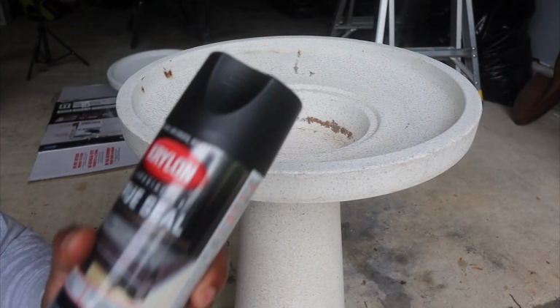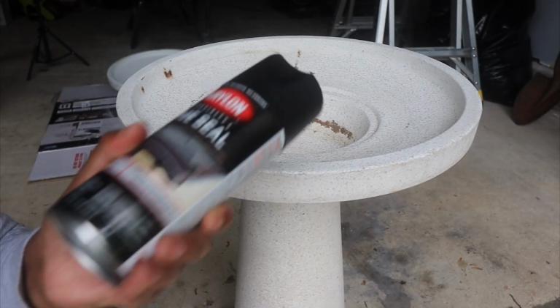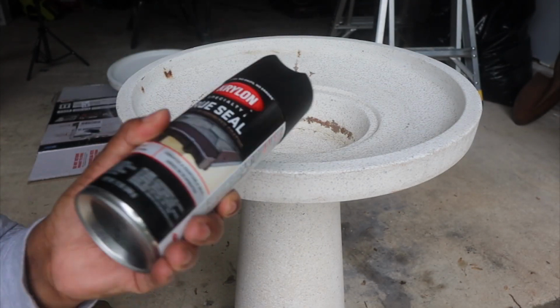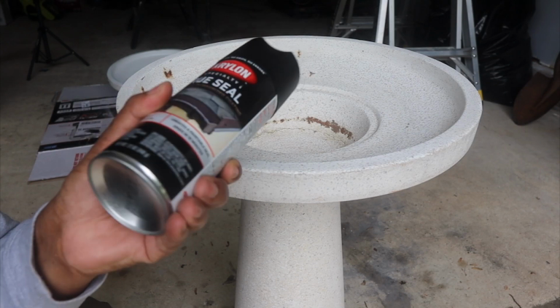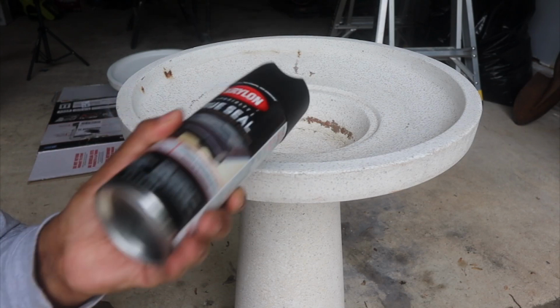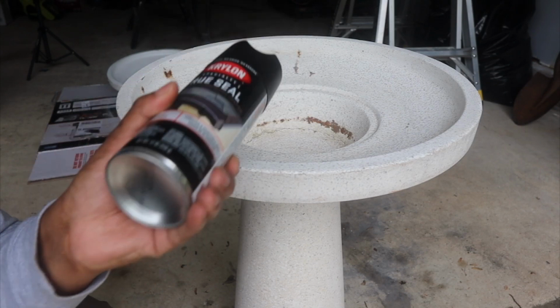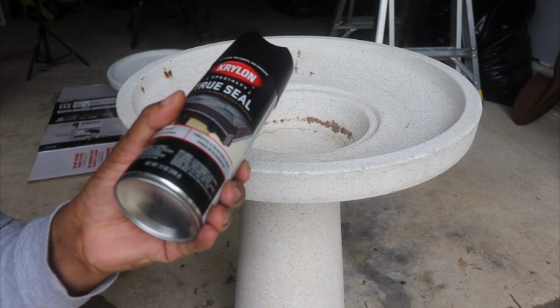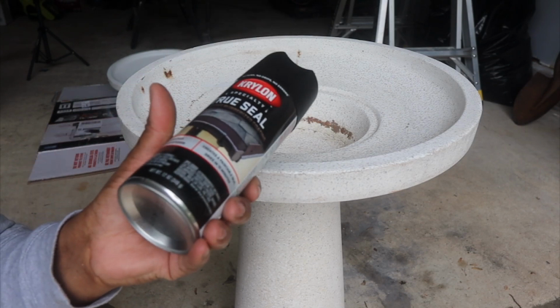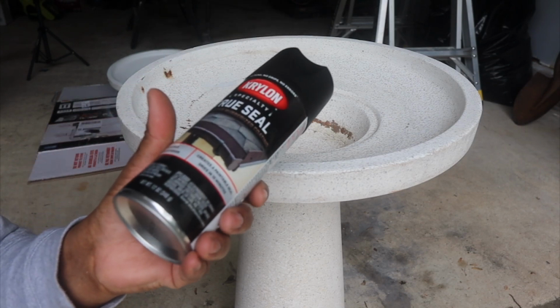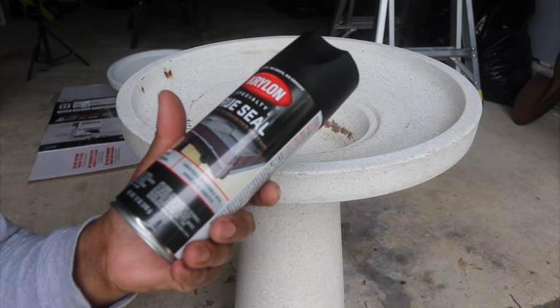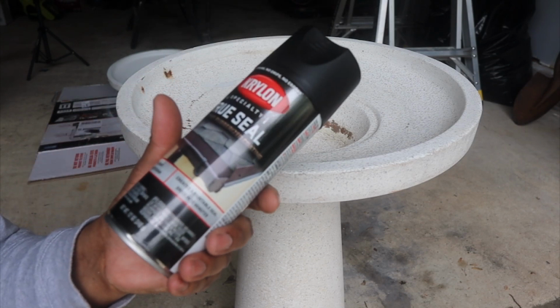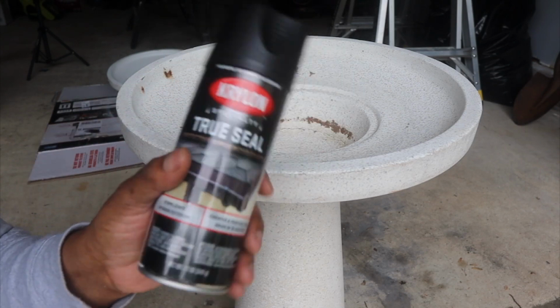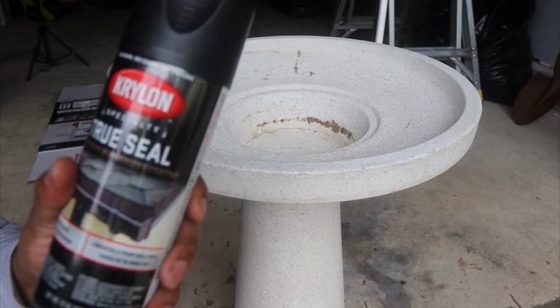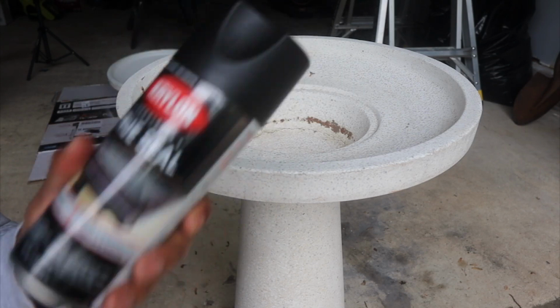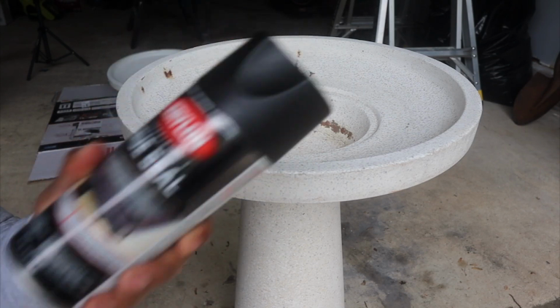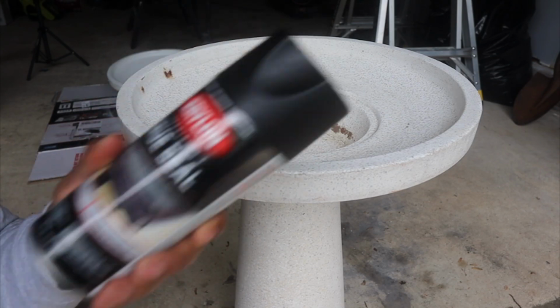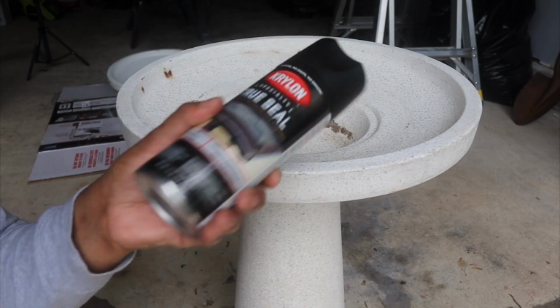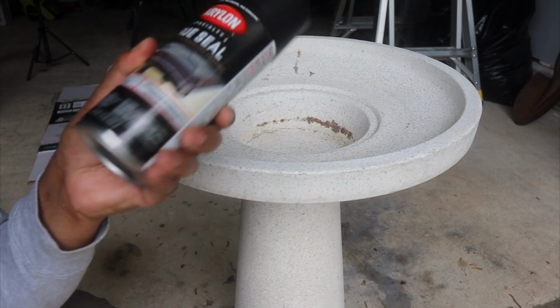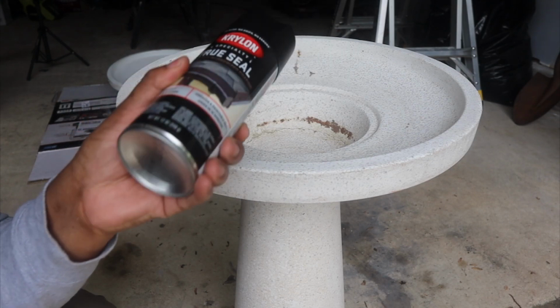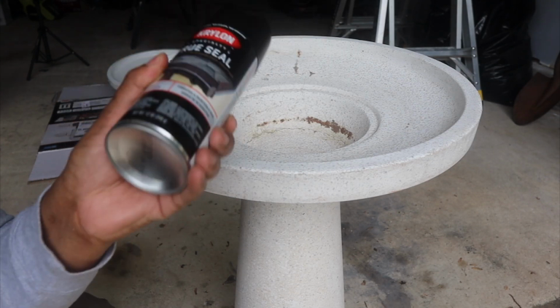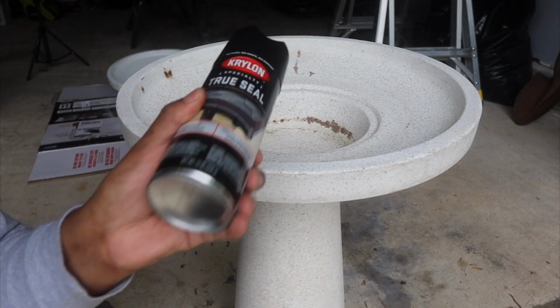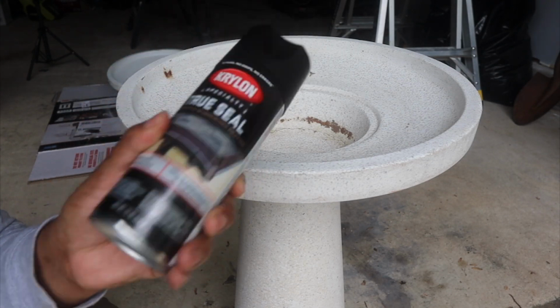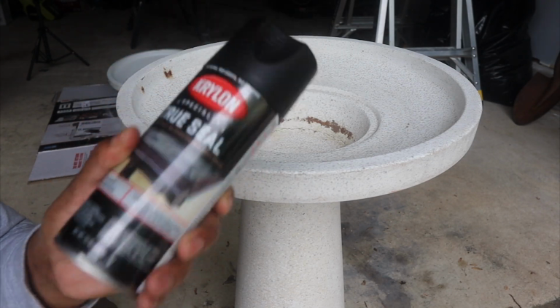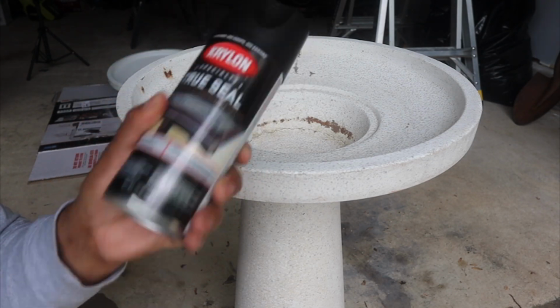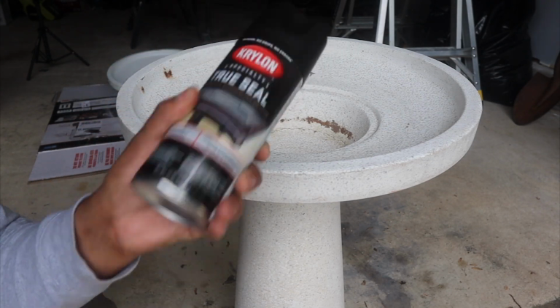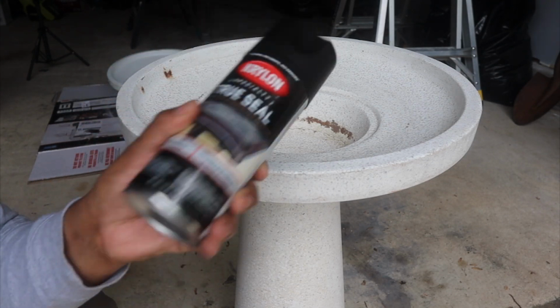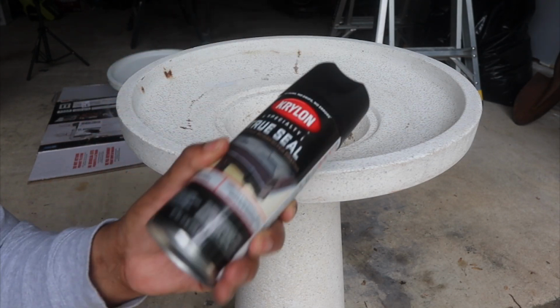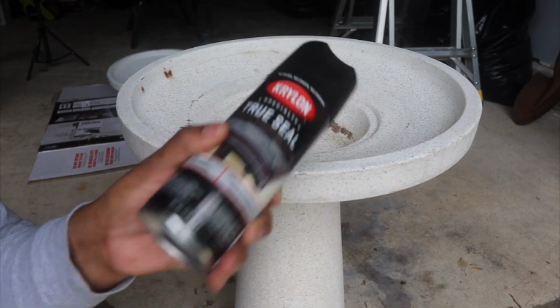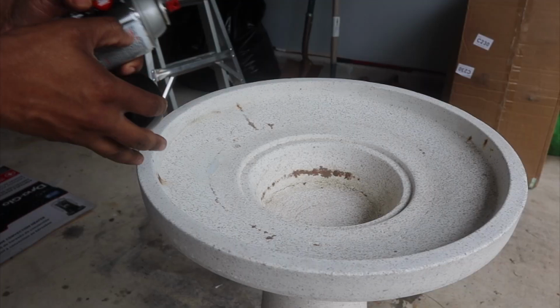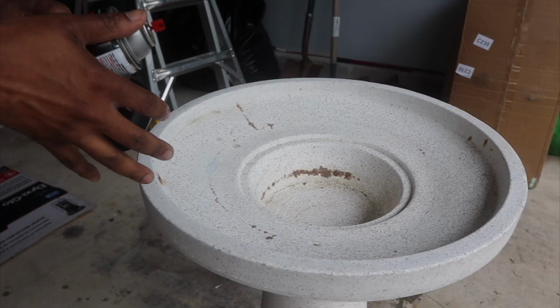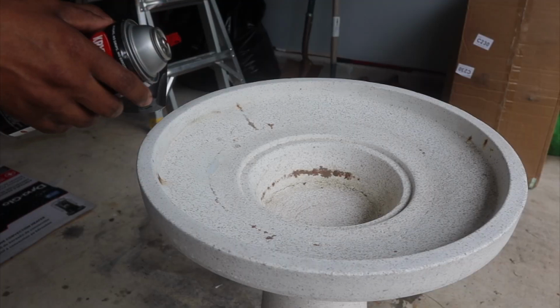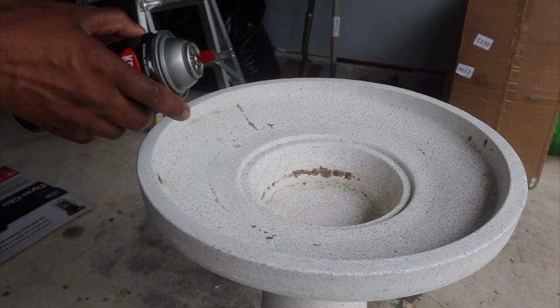Flex Seal says wait 24 hours before you re-coat, but according to this can it seems like it's saying wait 10 minutes. I'm not going to spray the whole thing — I'm just going to spray the cracks.